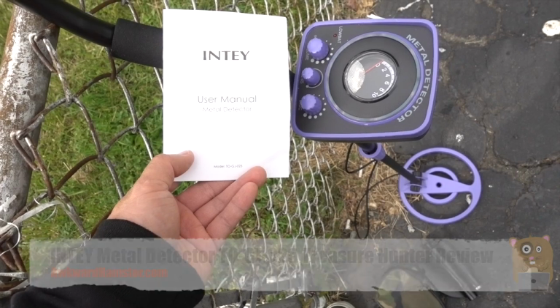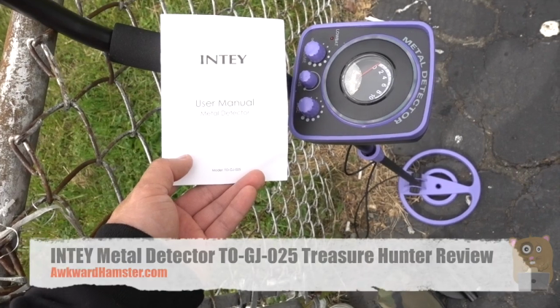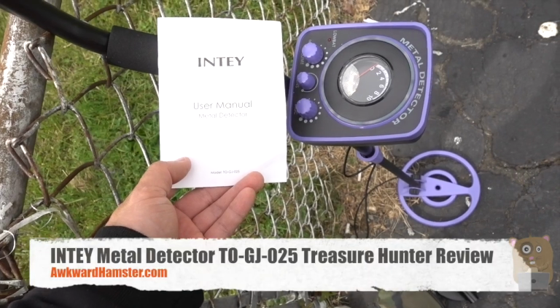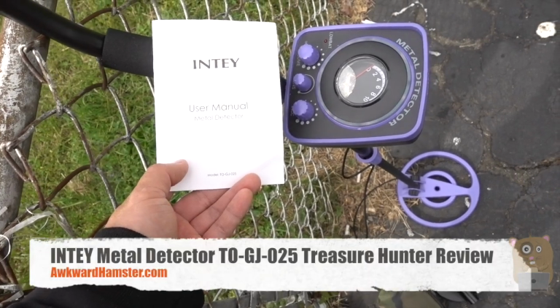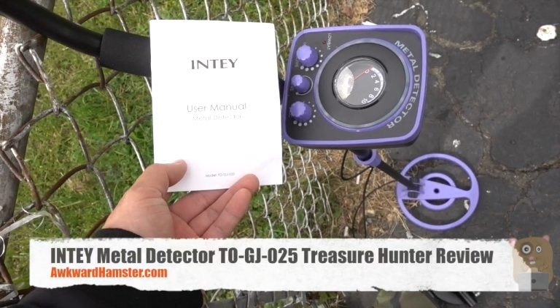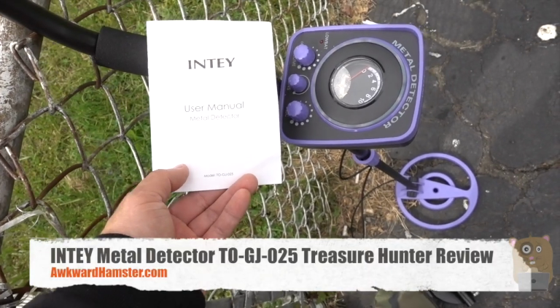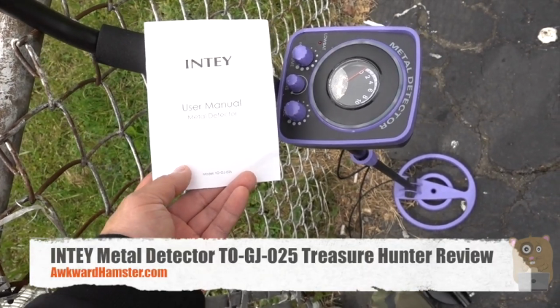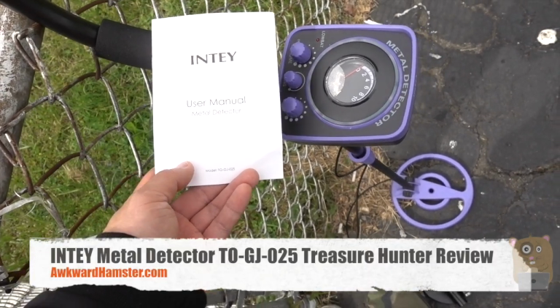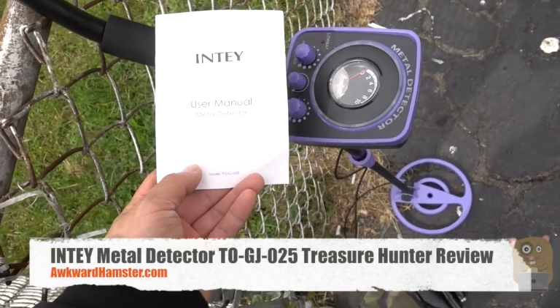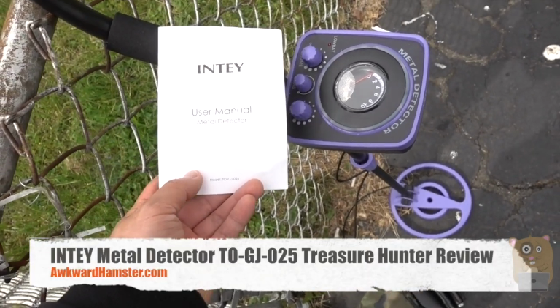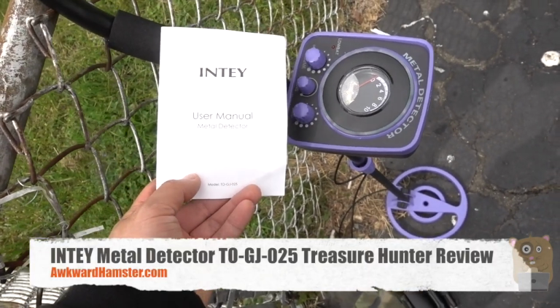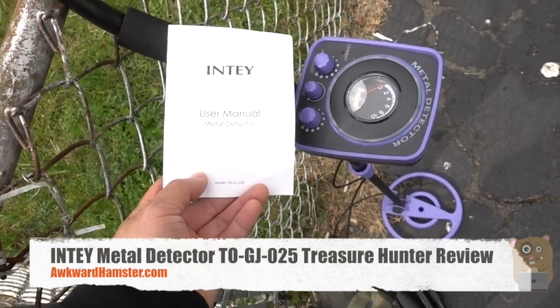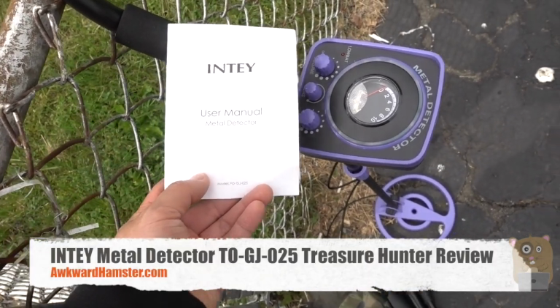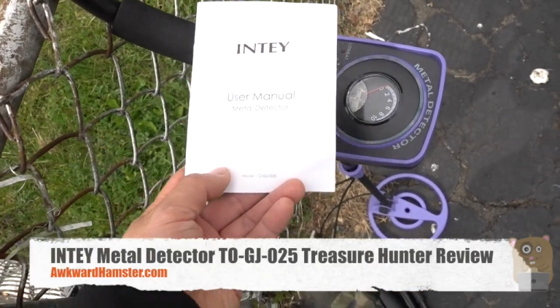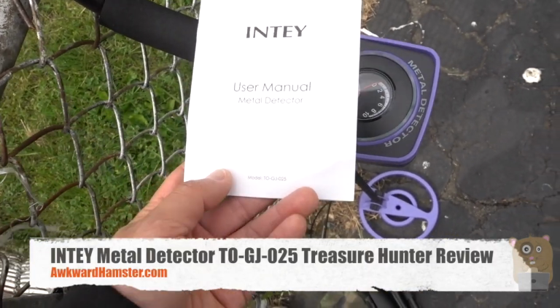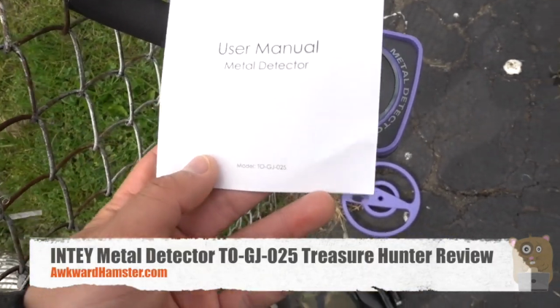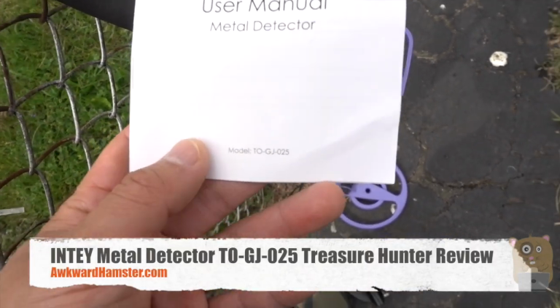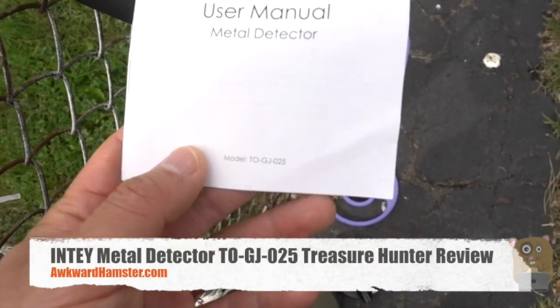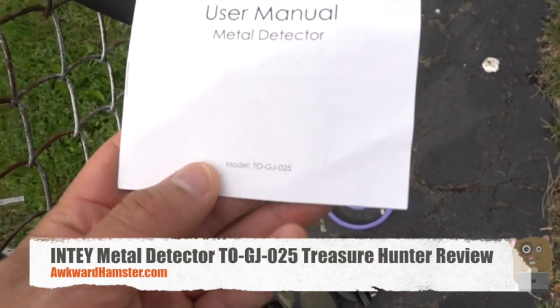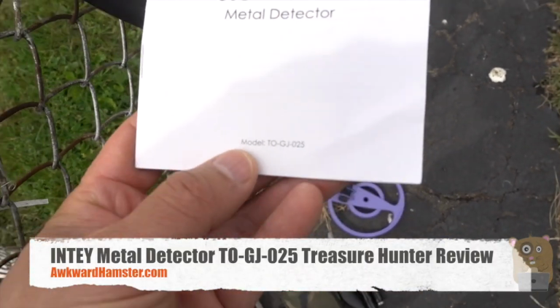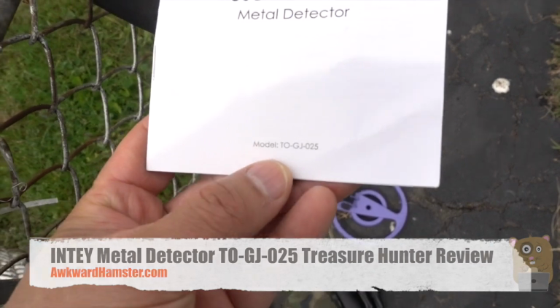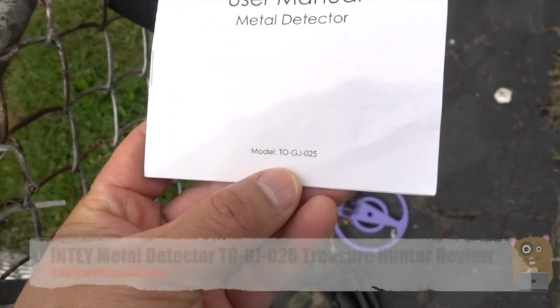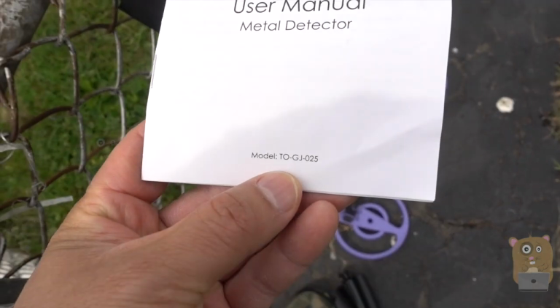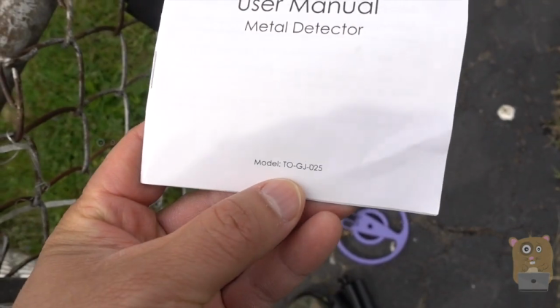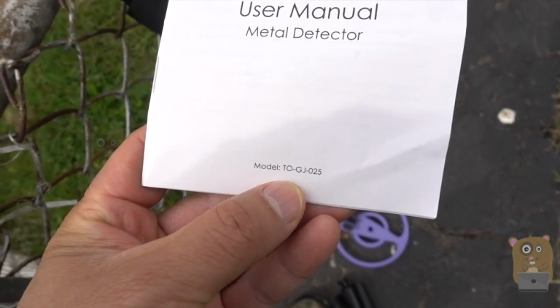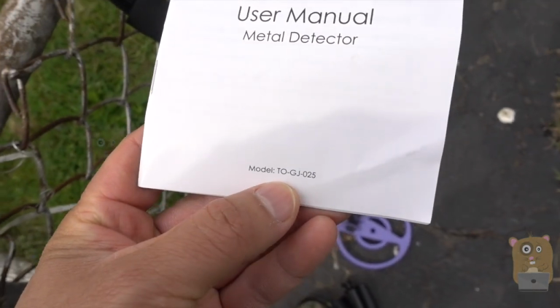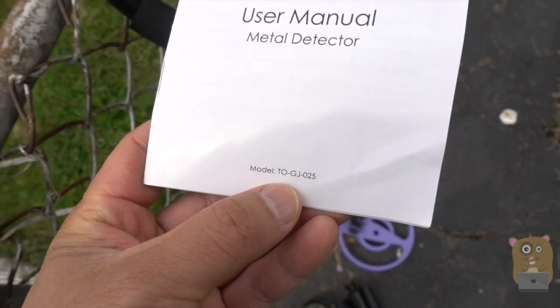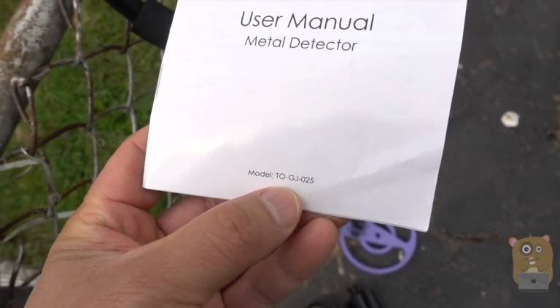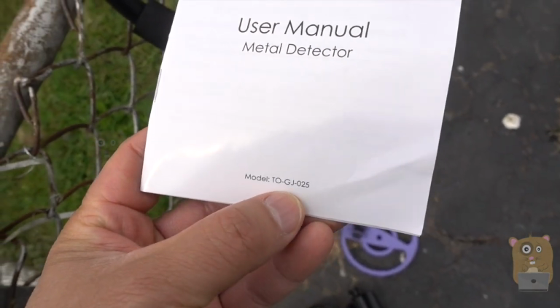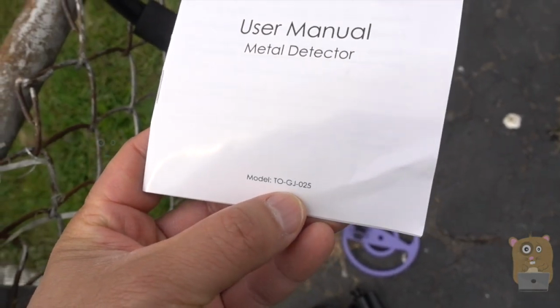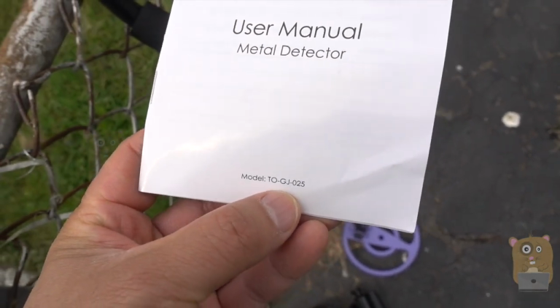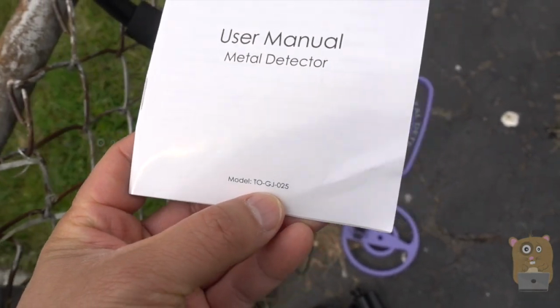Hi, welcome to Gramster. Today I'll be reviewing this INTY Metal Detector, and the model for this one is TO-GJ-025.